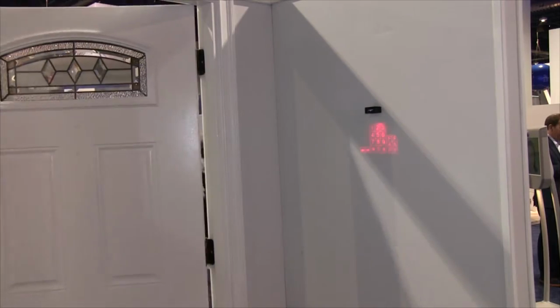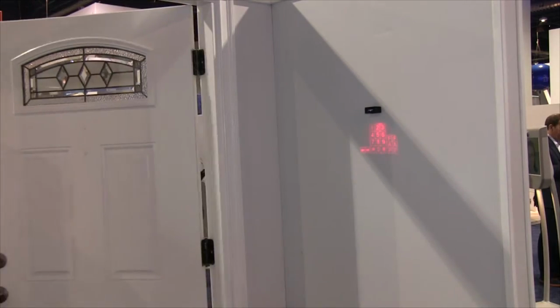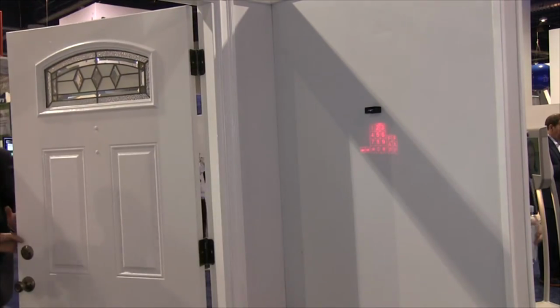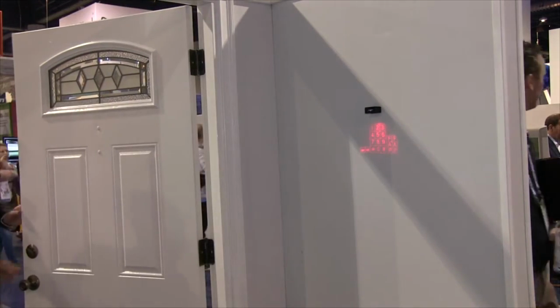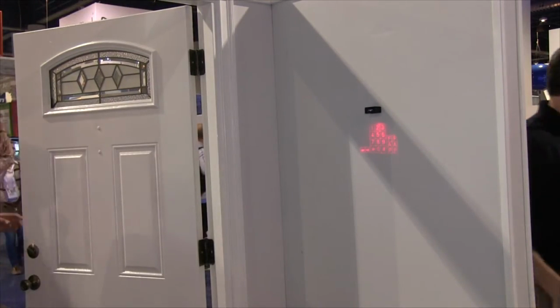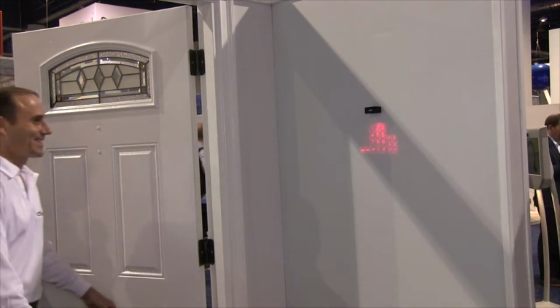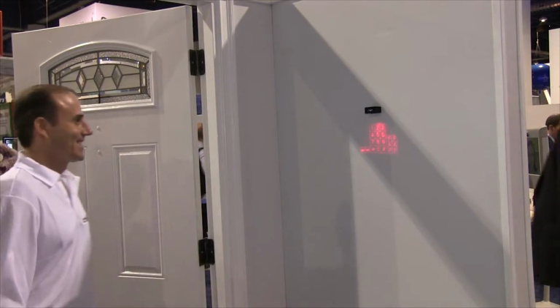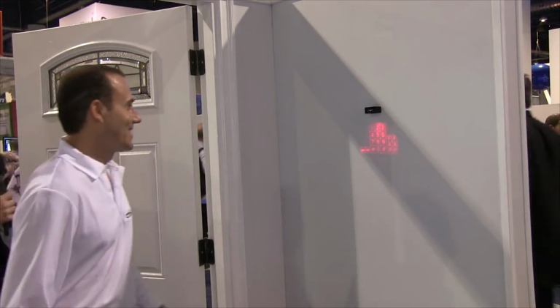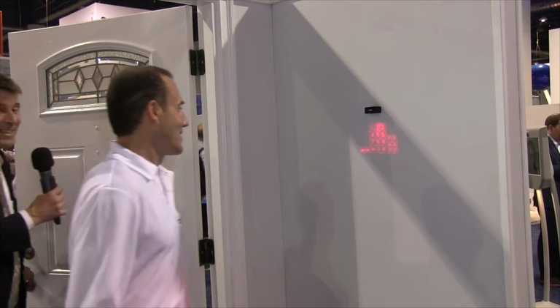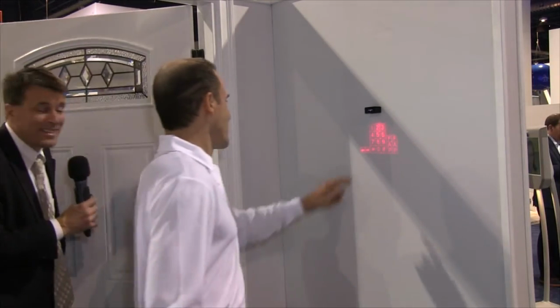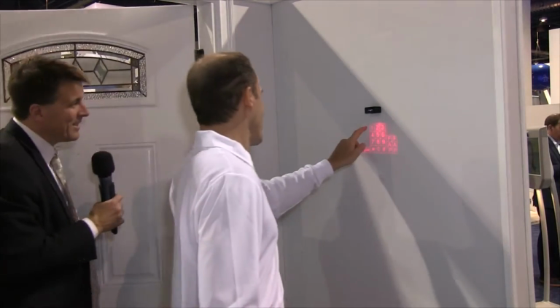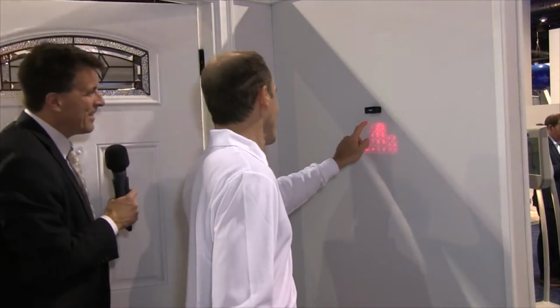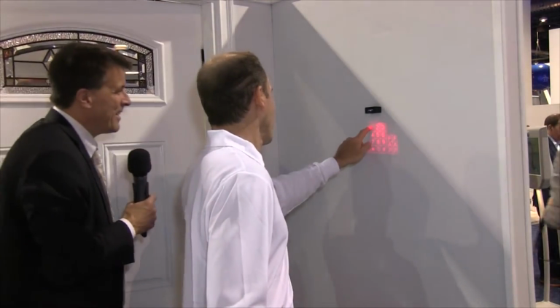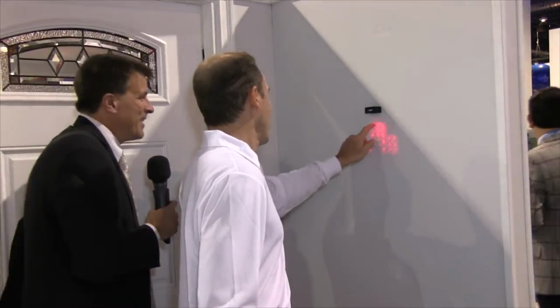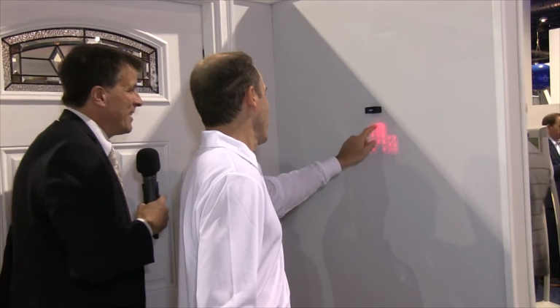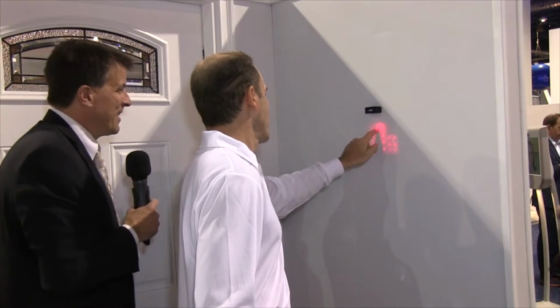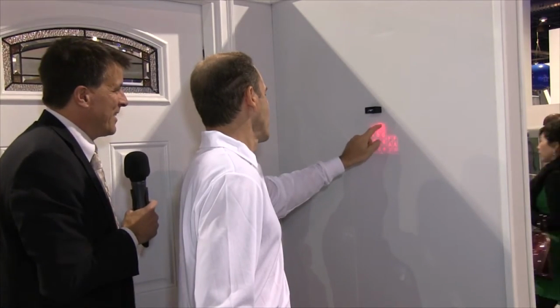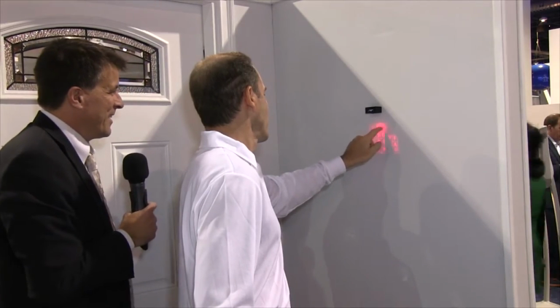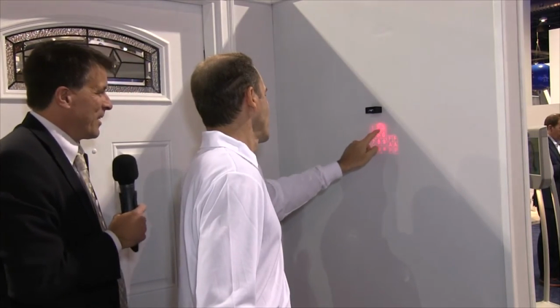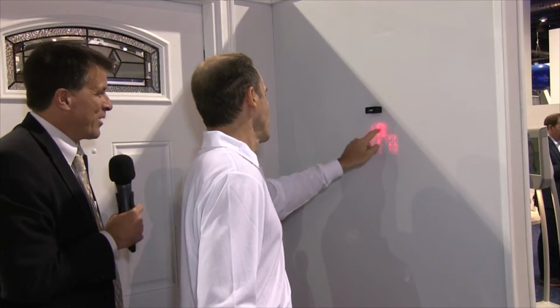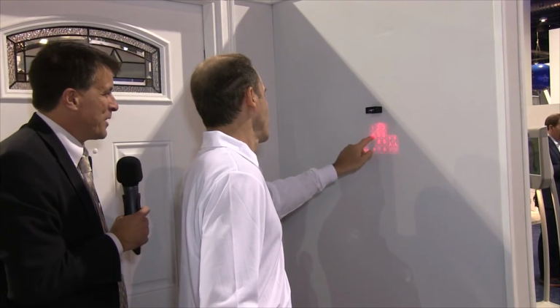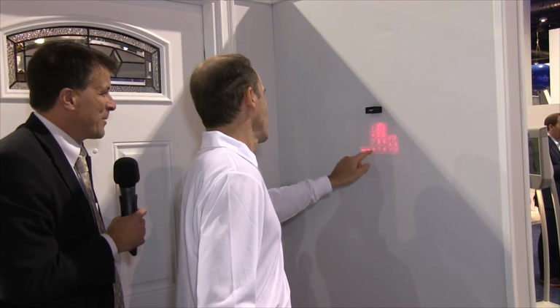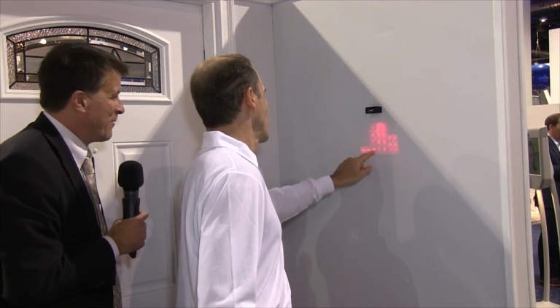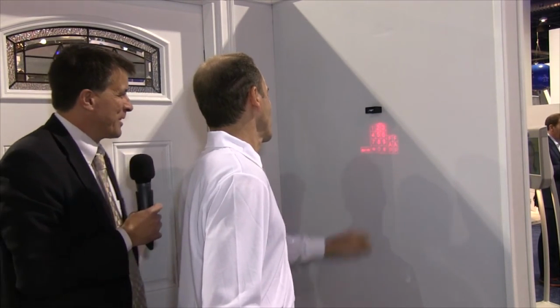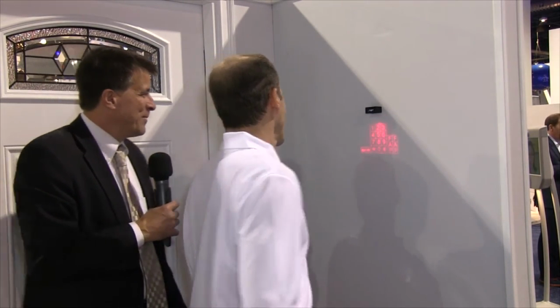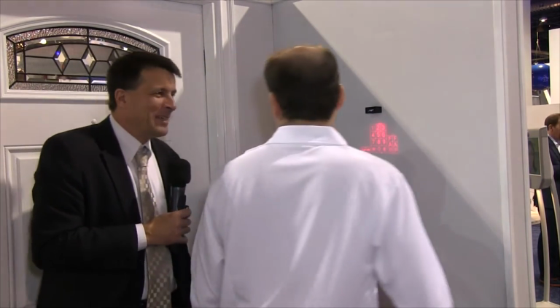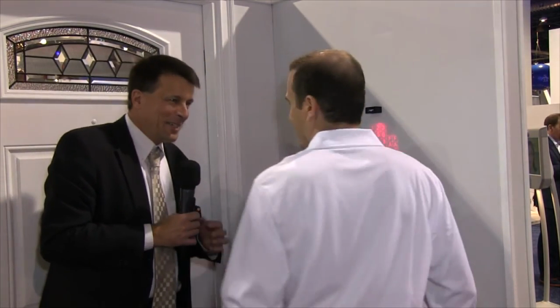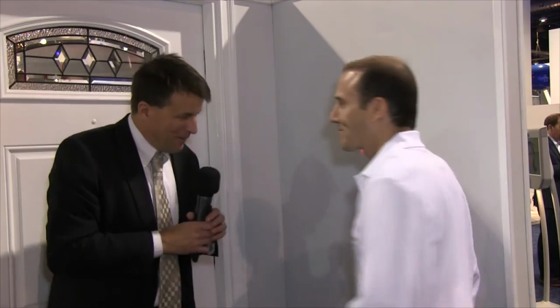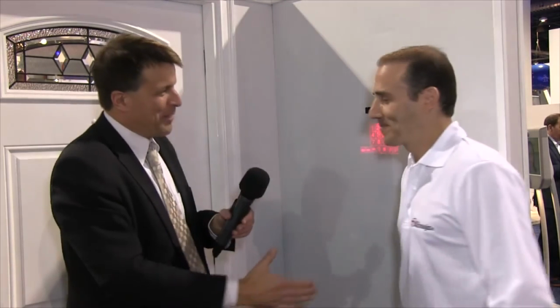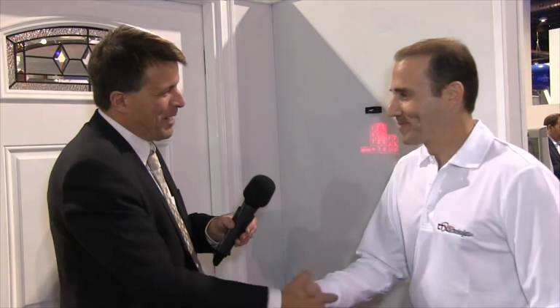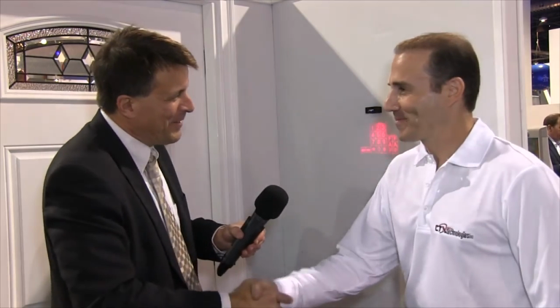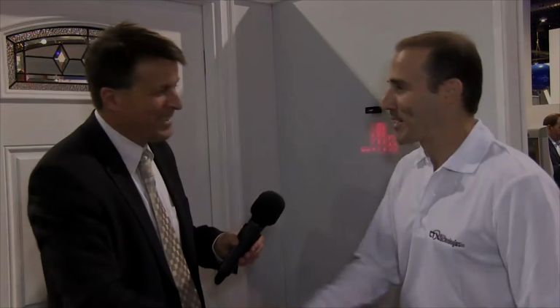It's a very nice house you have here, David. I'm glad you have an alarm system — there's a lot of valuable stuff. Well, David, thank you very much. Pleasure.